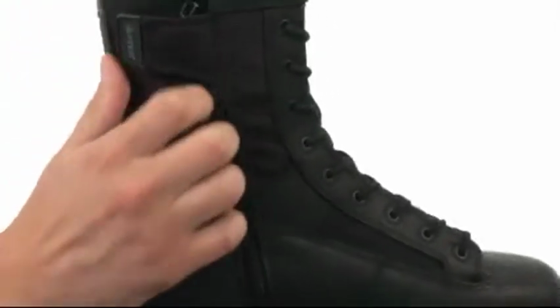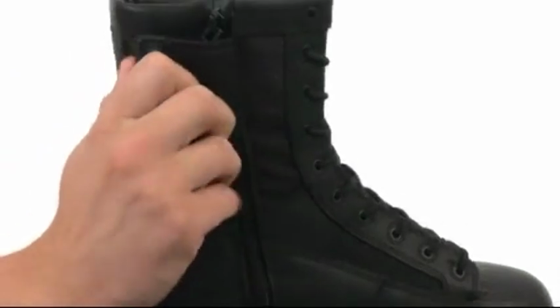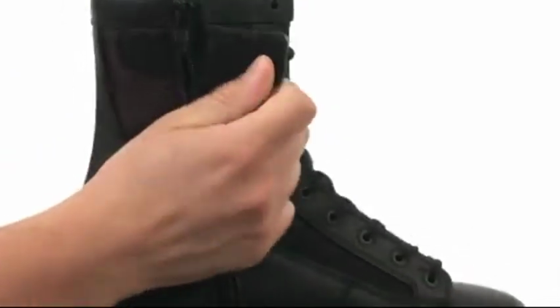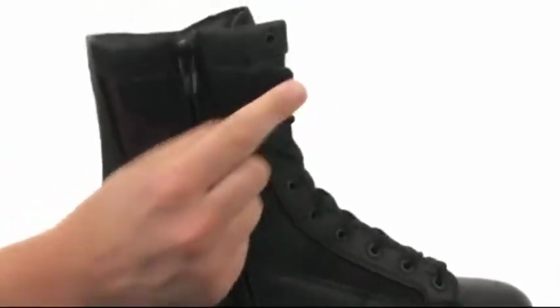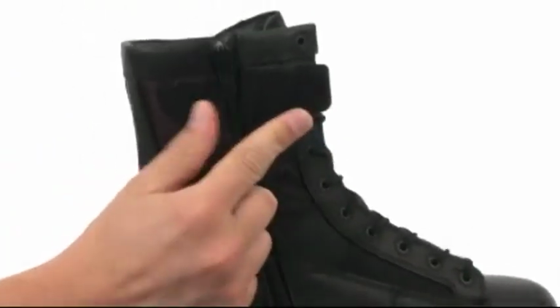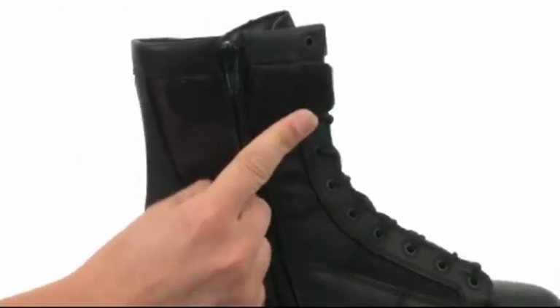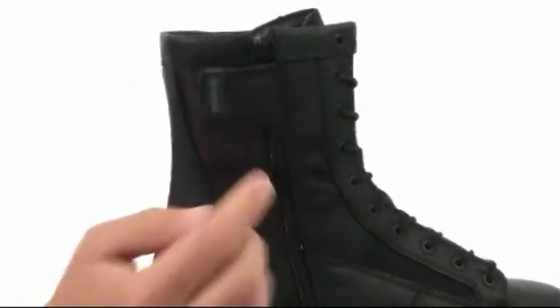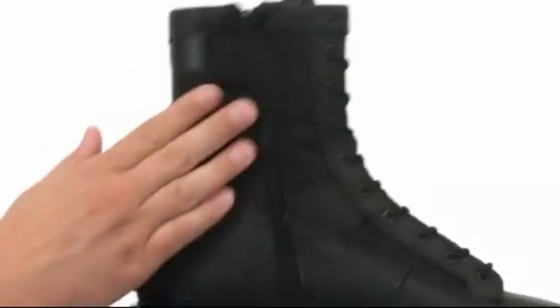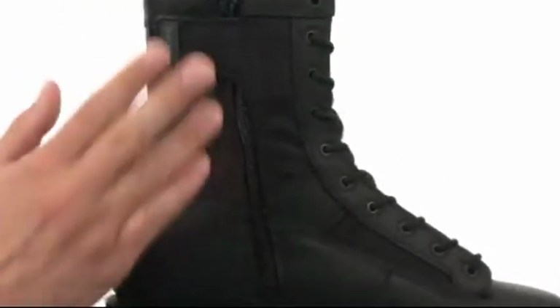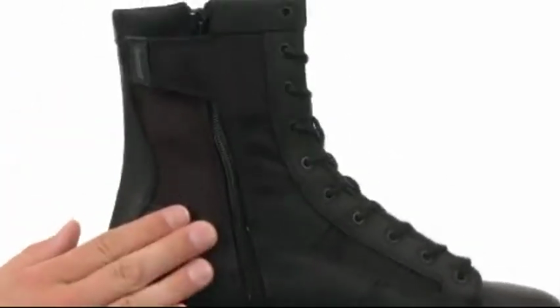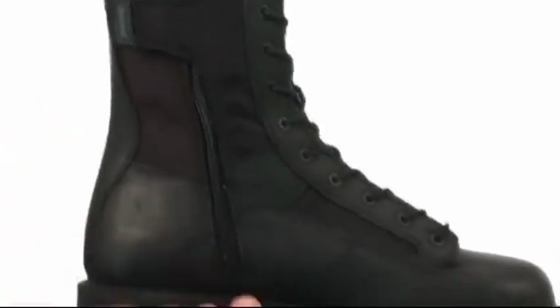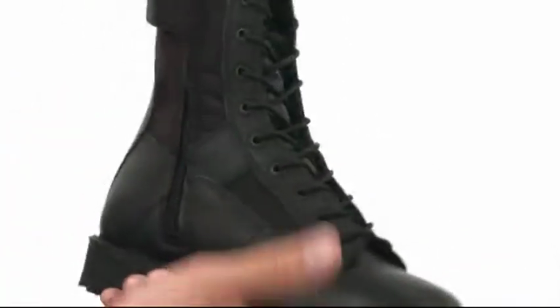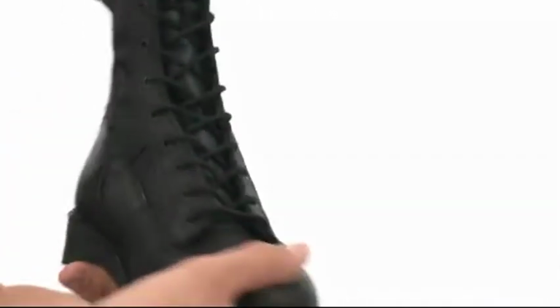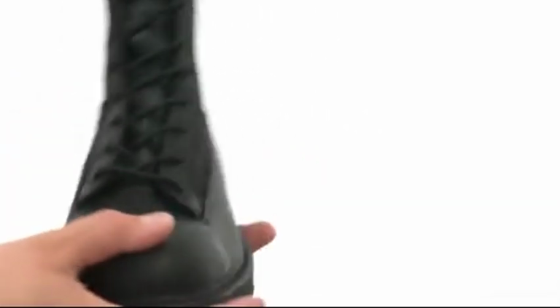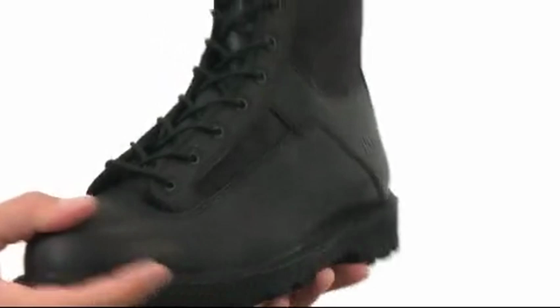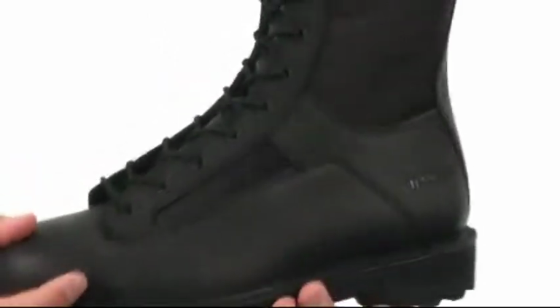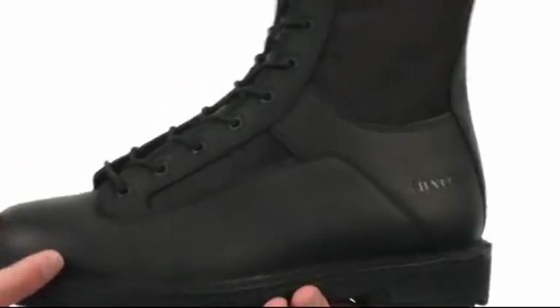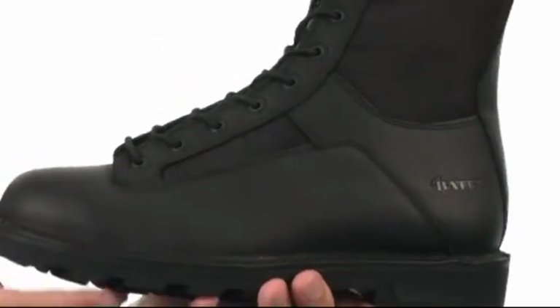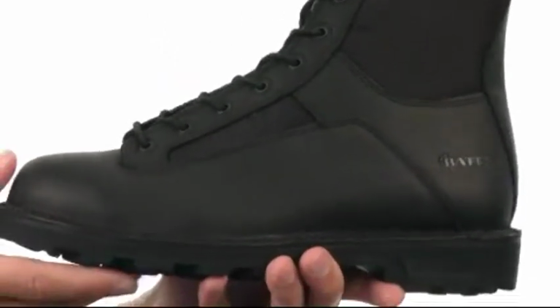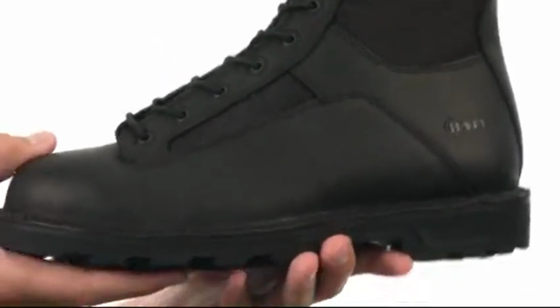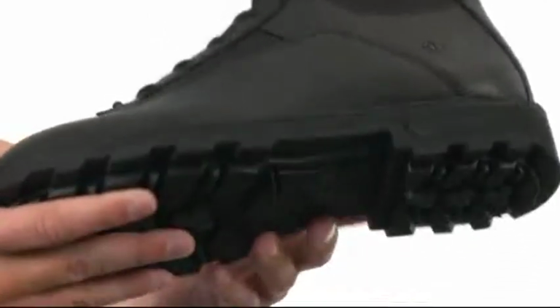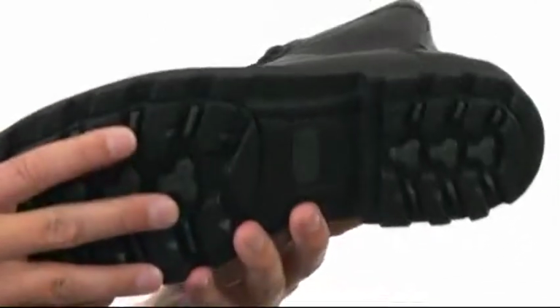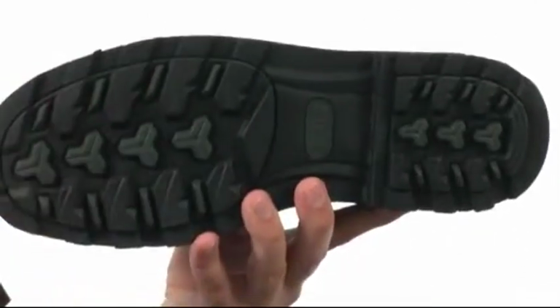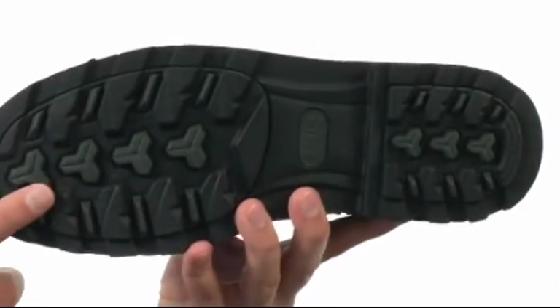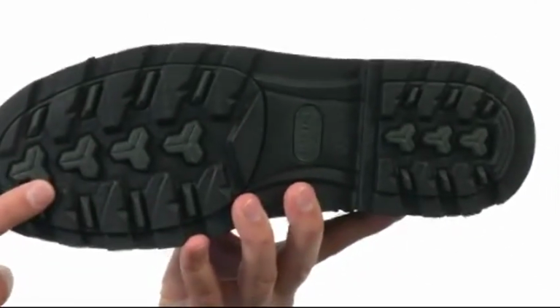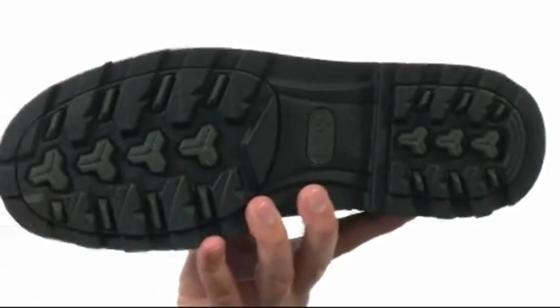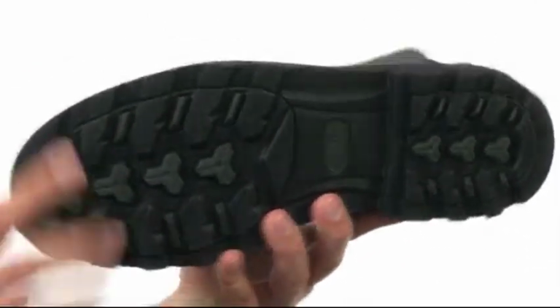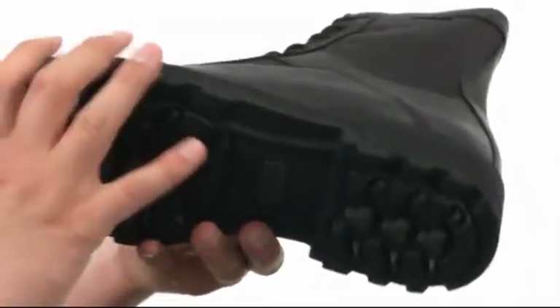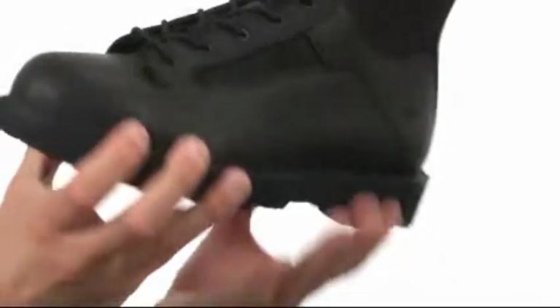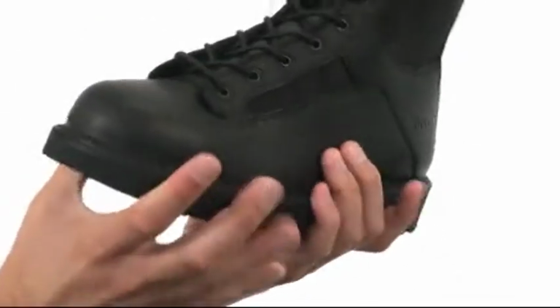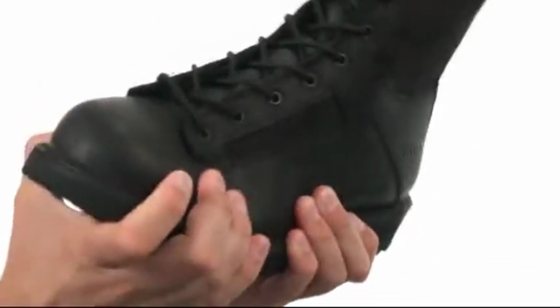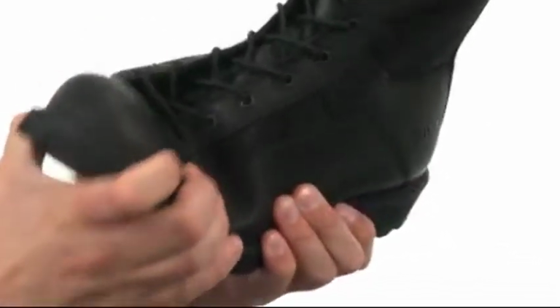On the inside of the boot, you have a hook-and-loop closure and a zipper, so you can get a snug, secure fit and an easy on and off. Down on the bottom, there's a slip-resistant rubber outsole that's going to help keep you nice and steady over a variety of different surfaces.